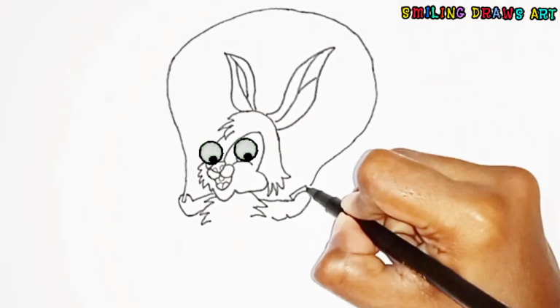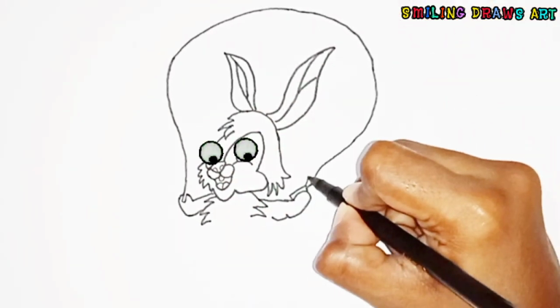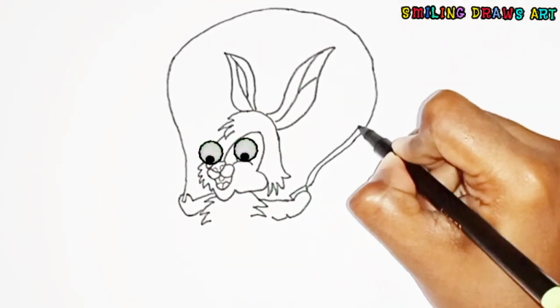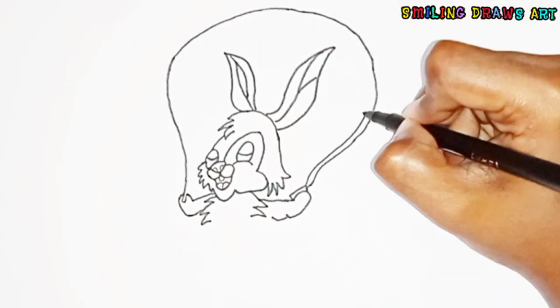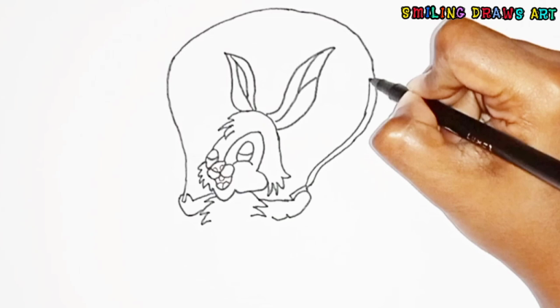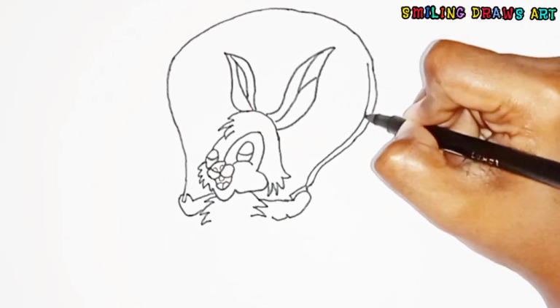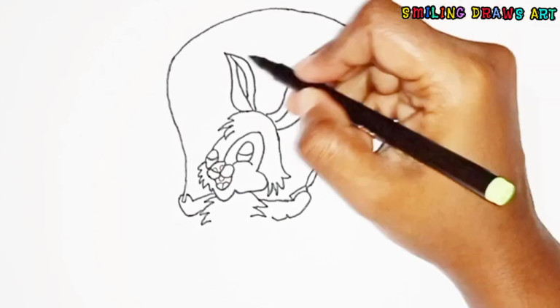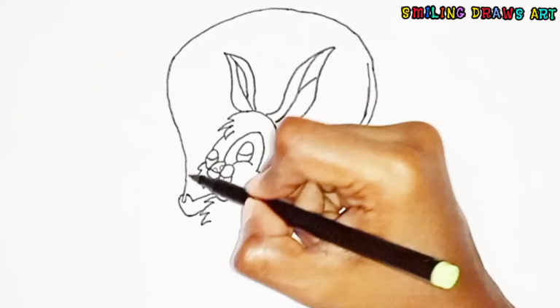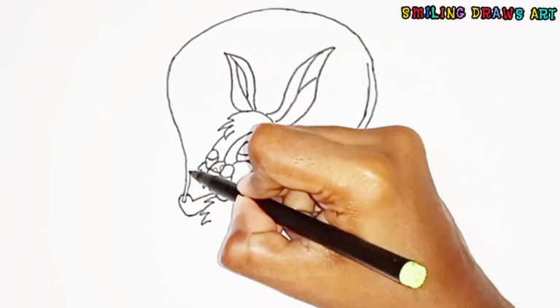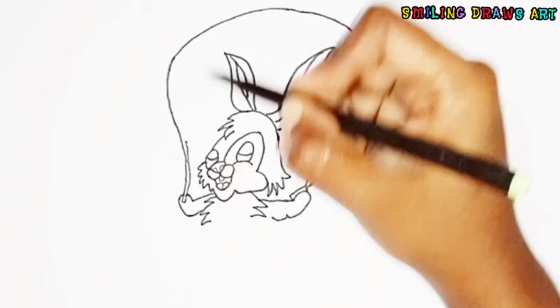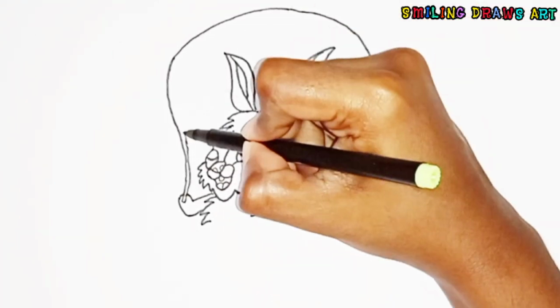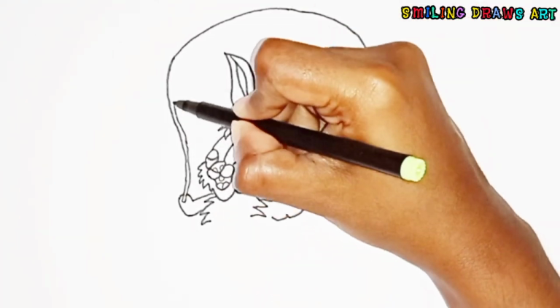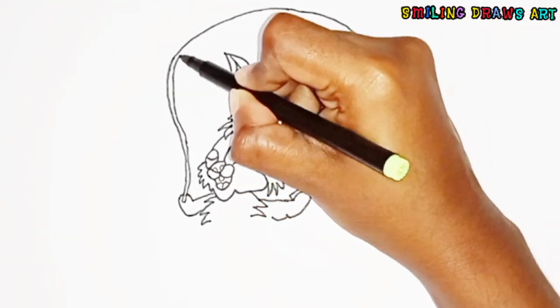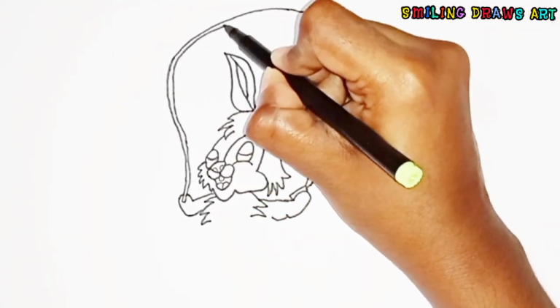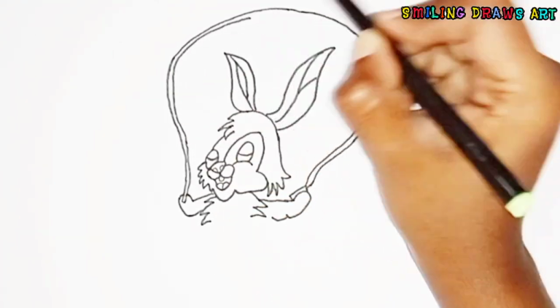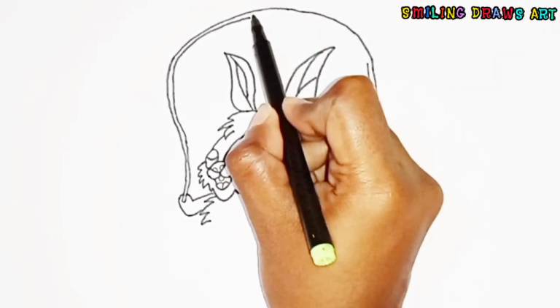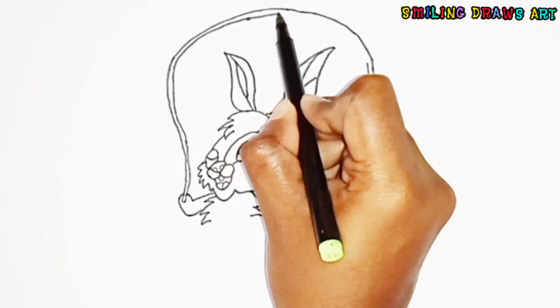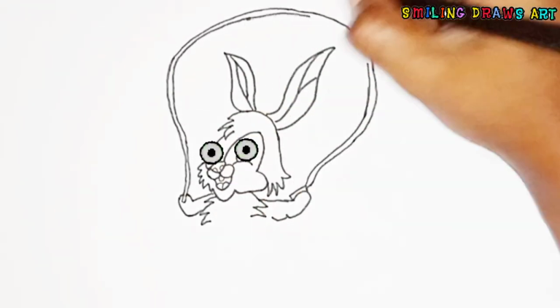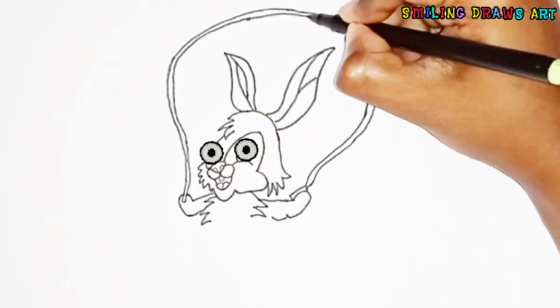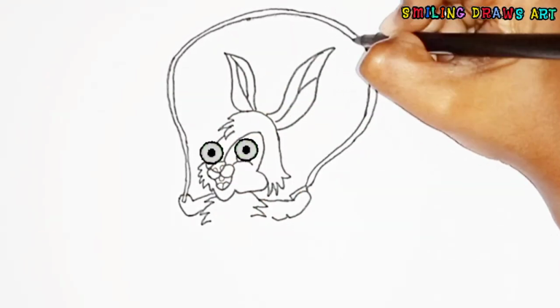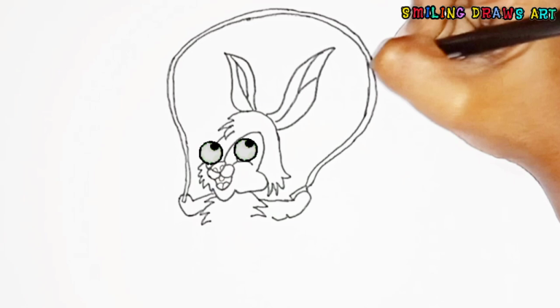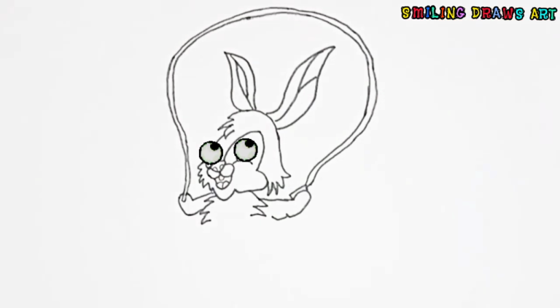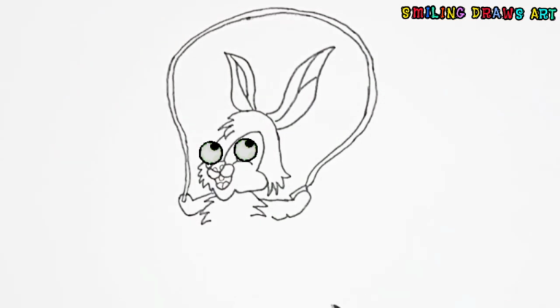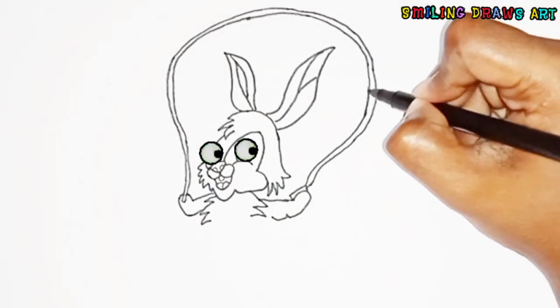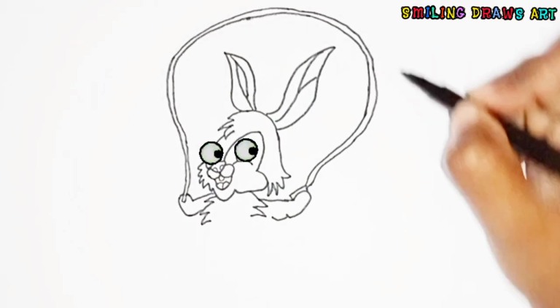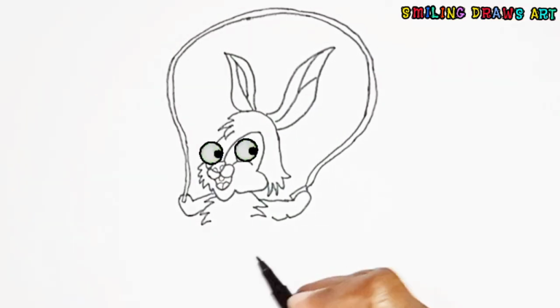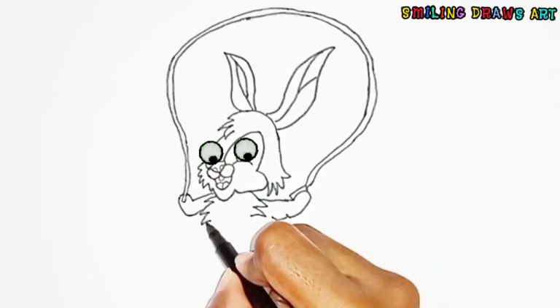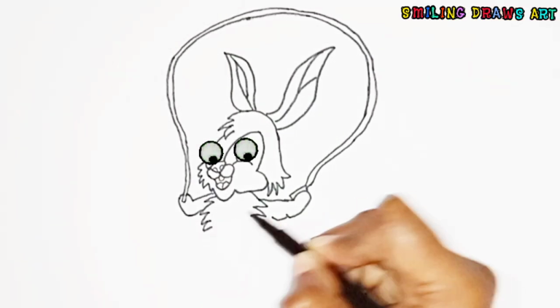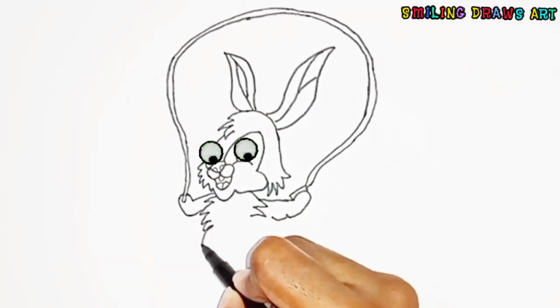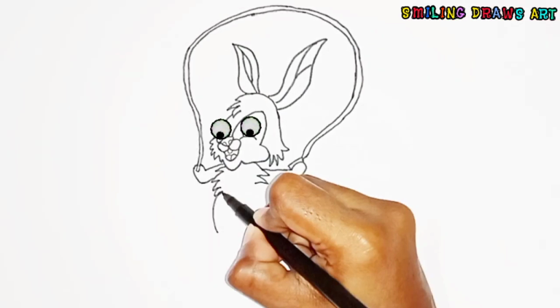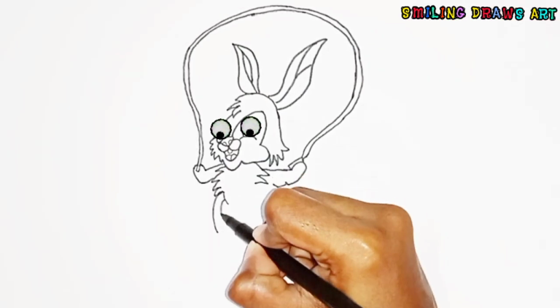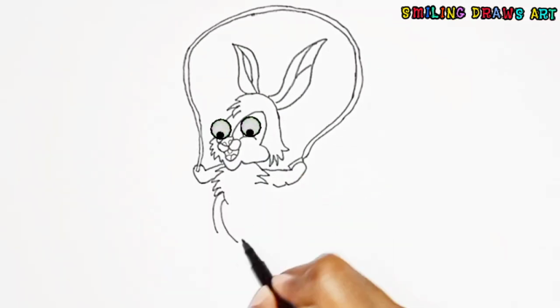Our rabbit is so cute, isn't it? Let's complete drawing its body.